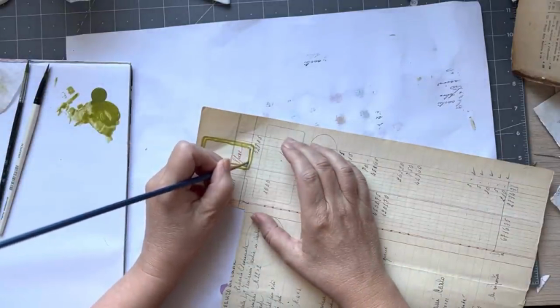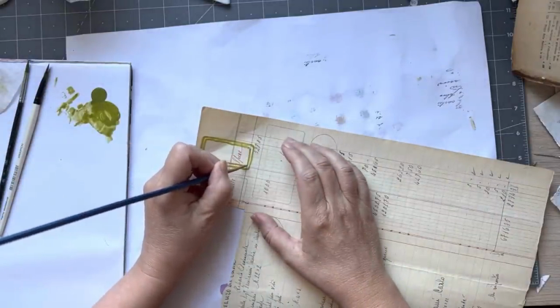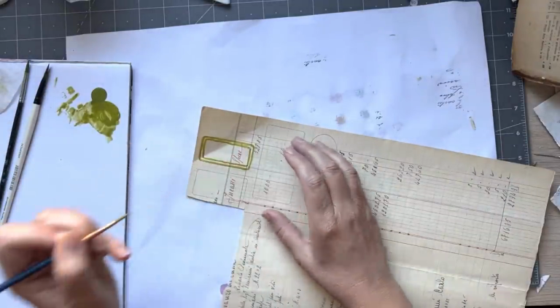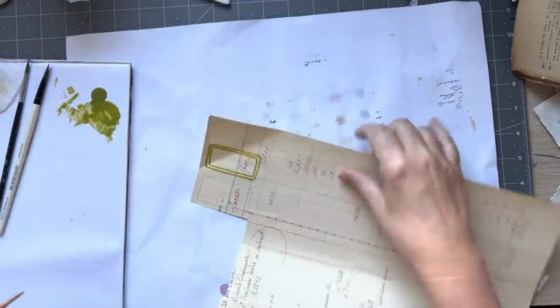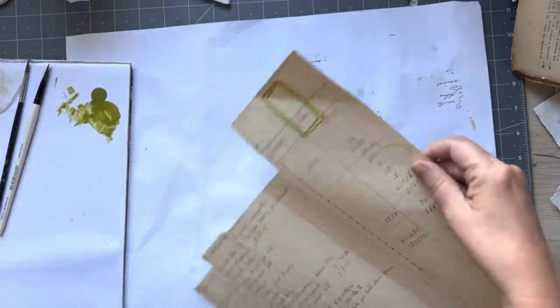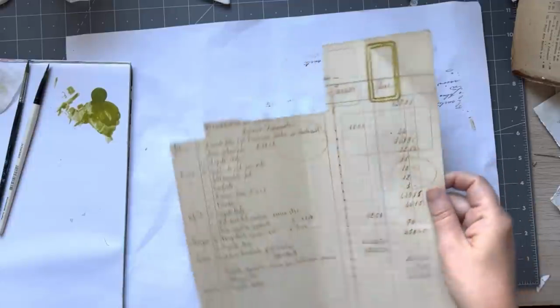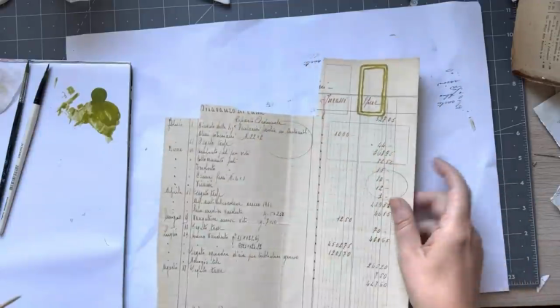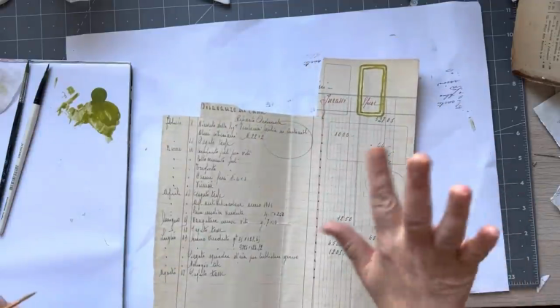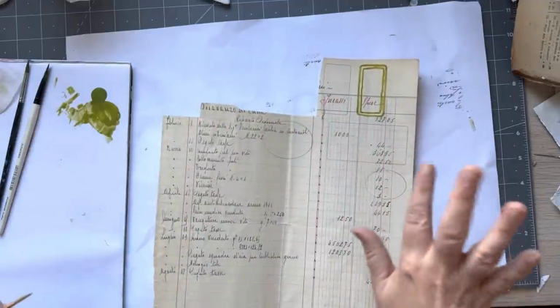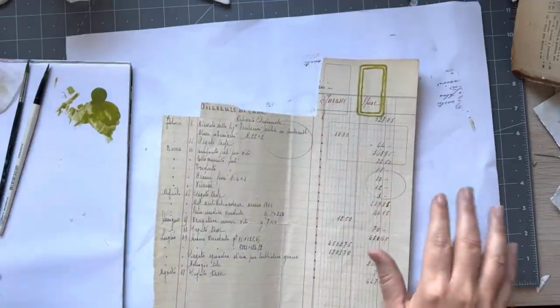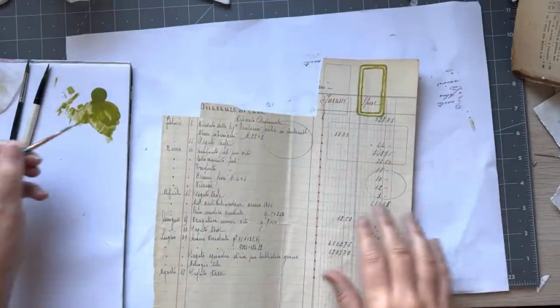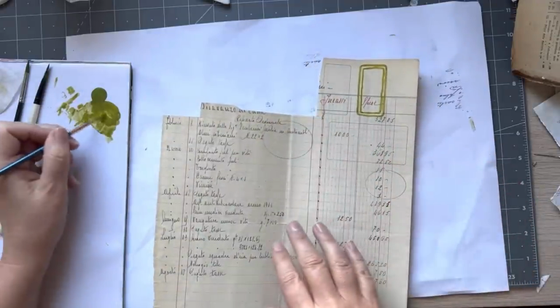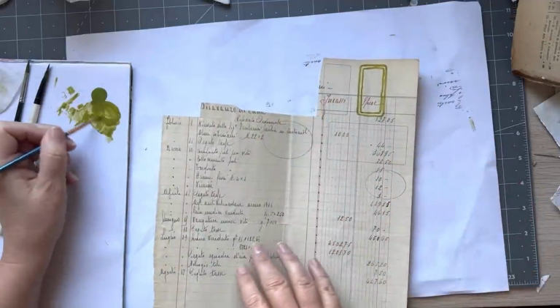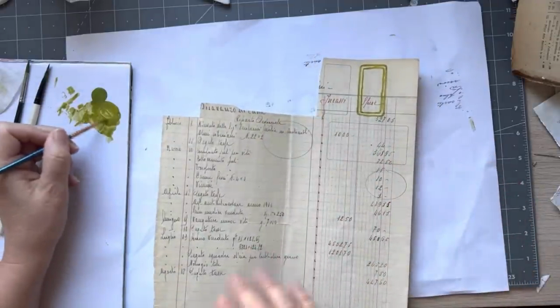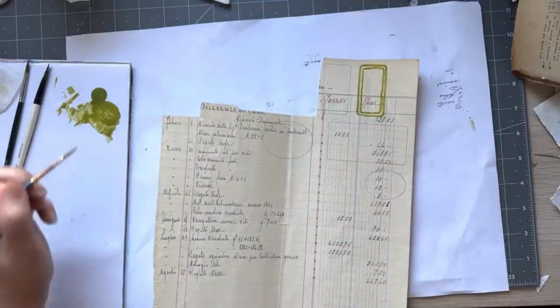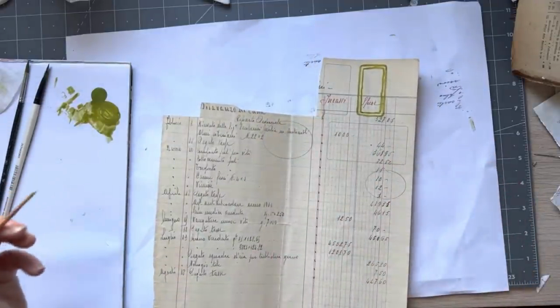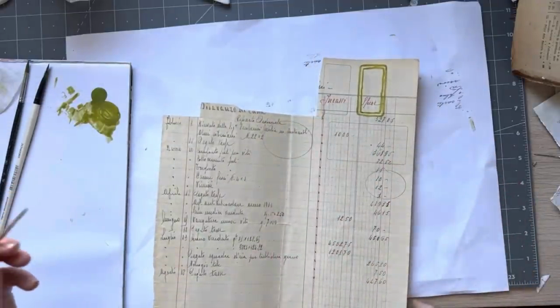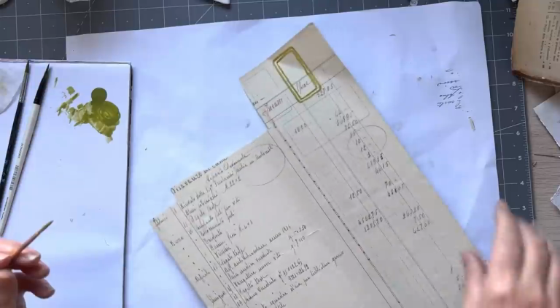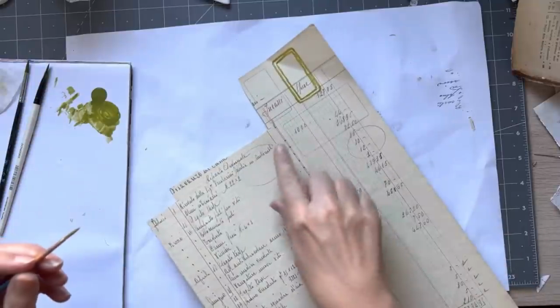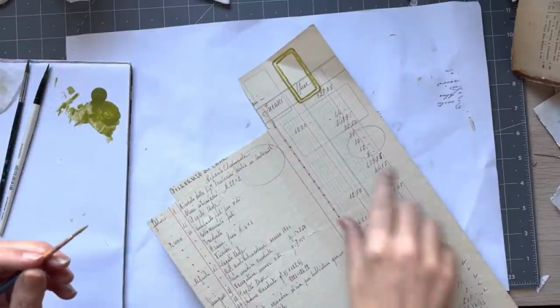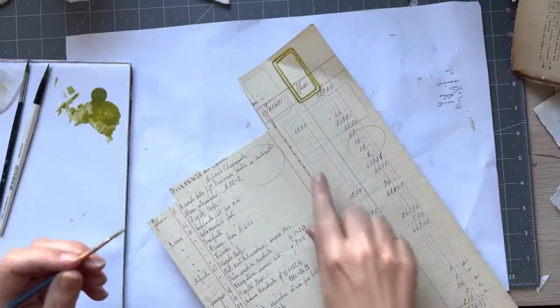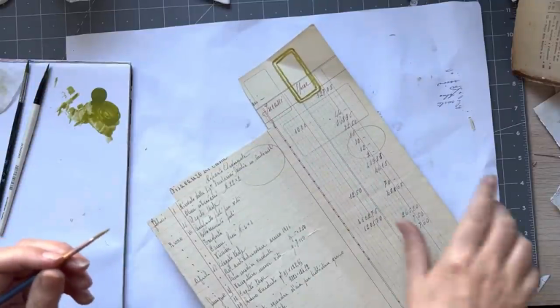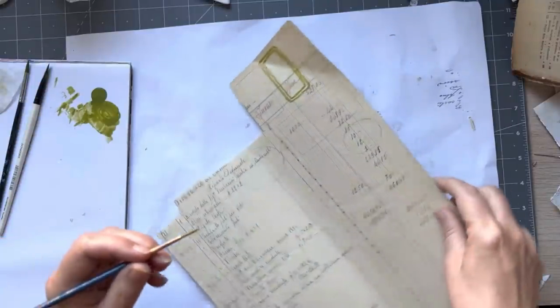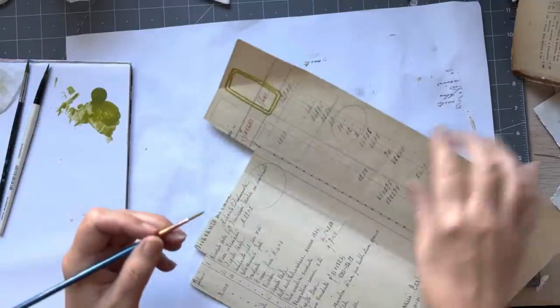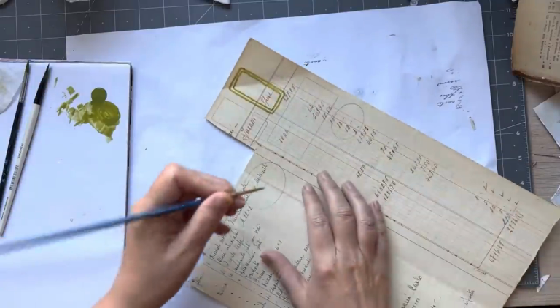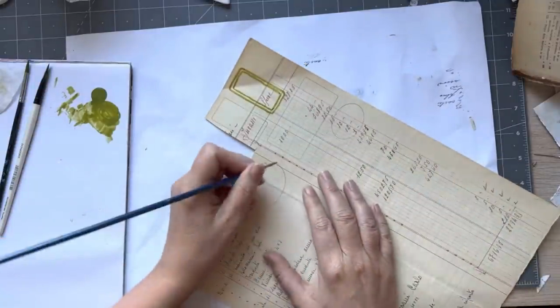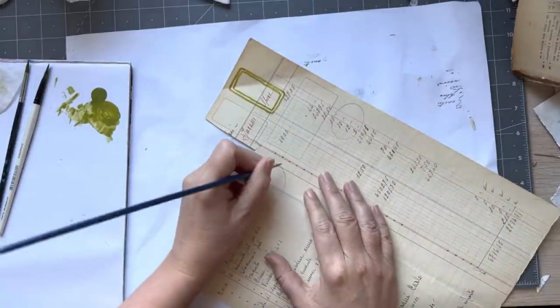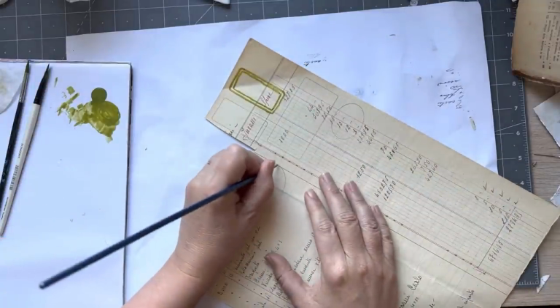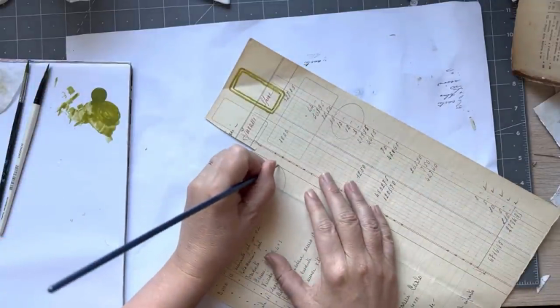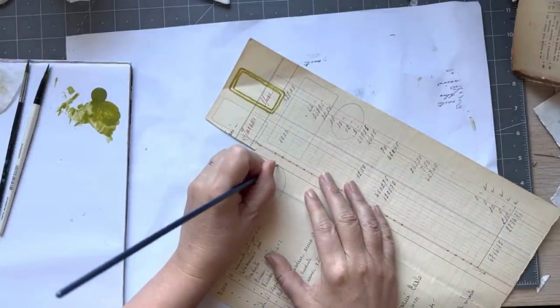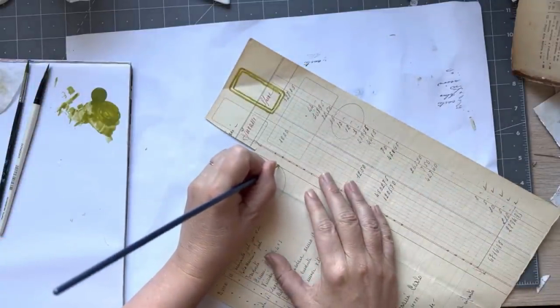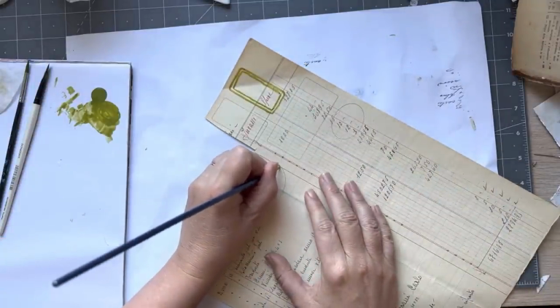Did you see how wobbly I went? But it doesn't matter. Once they dry and you cut them out, they're really nice. I'm going to do this round one. Those oval ones I'm going to leave and we'll do them in a different color. So we'll give them a chance to dry.